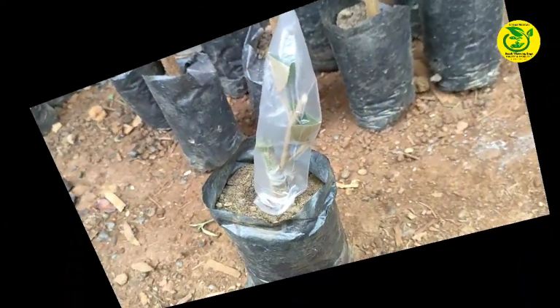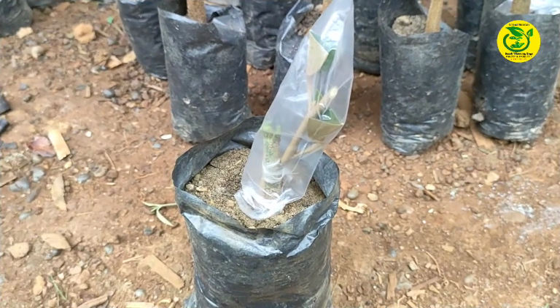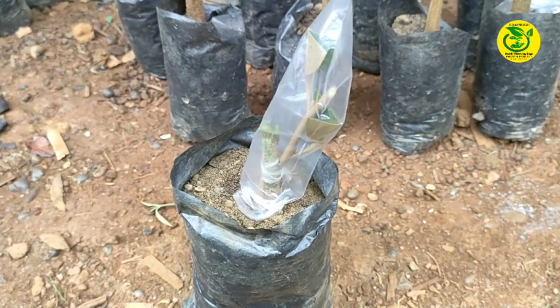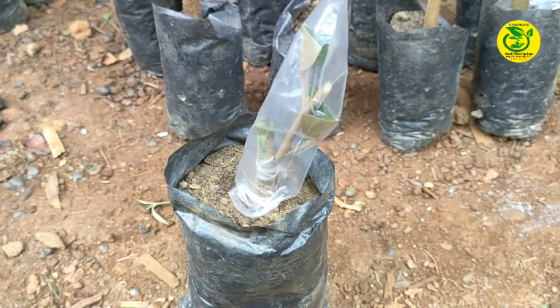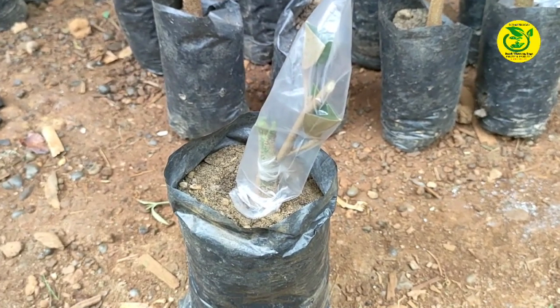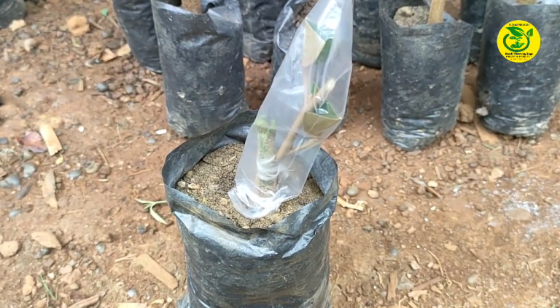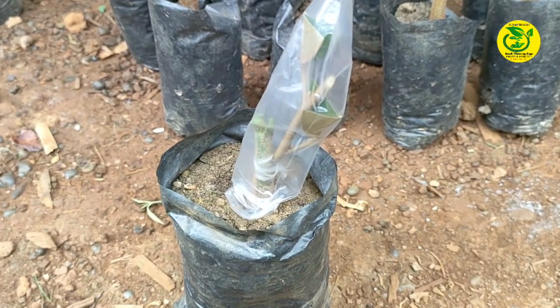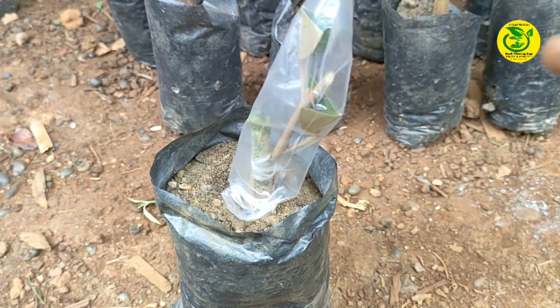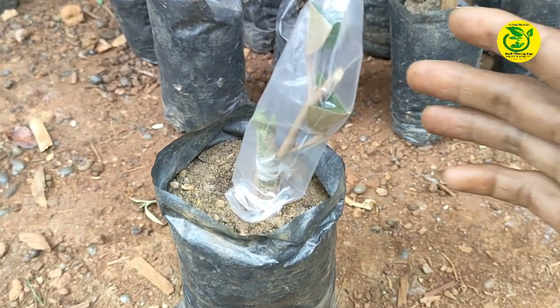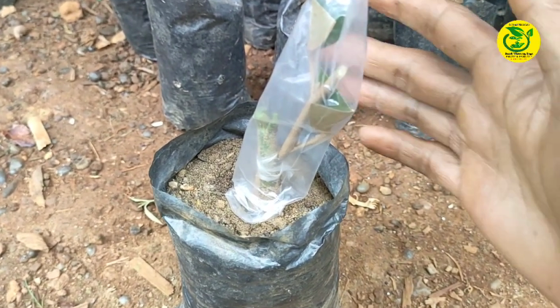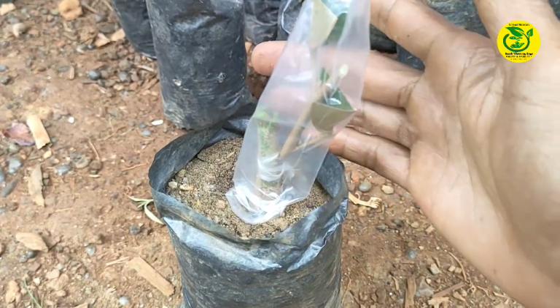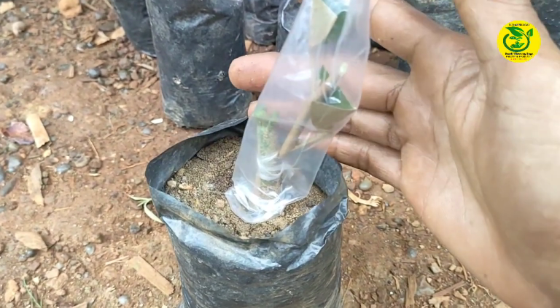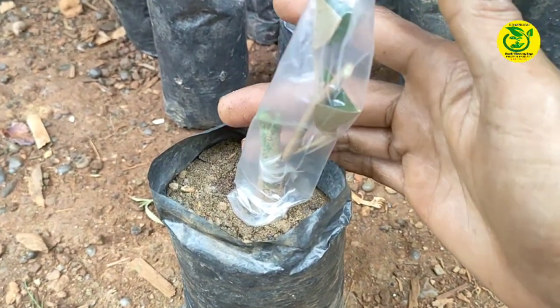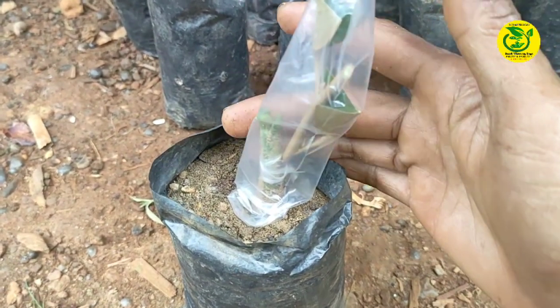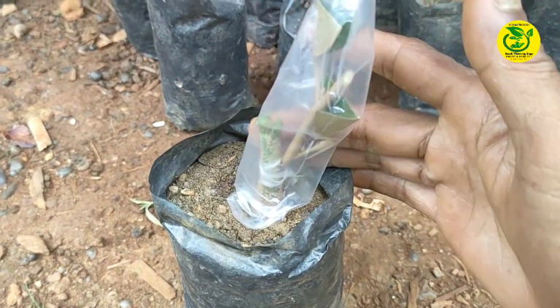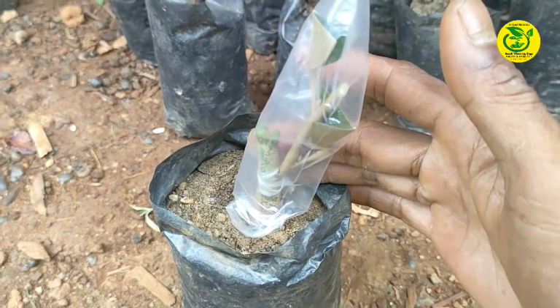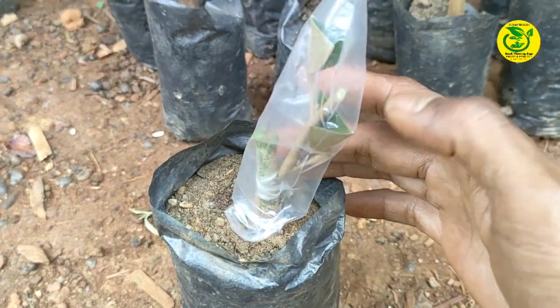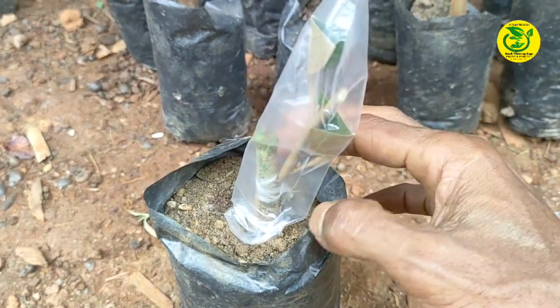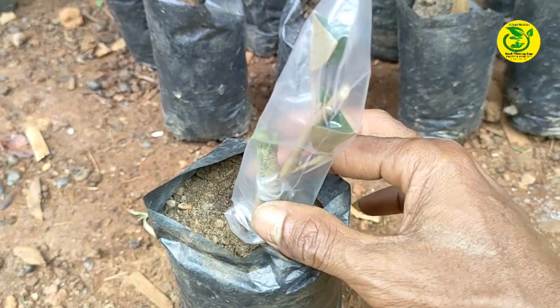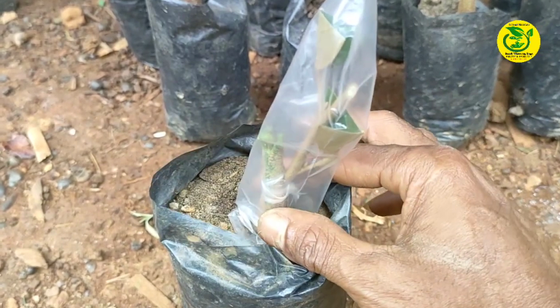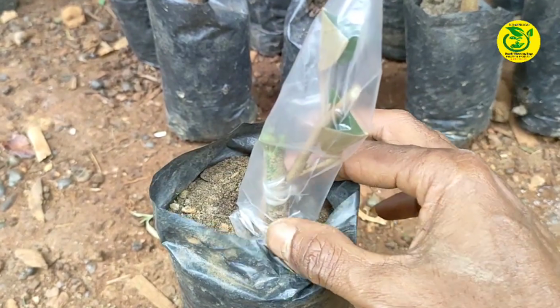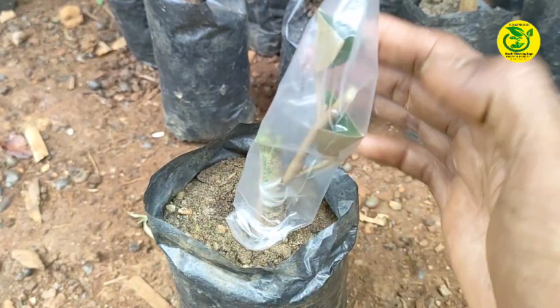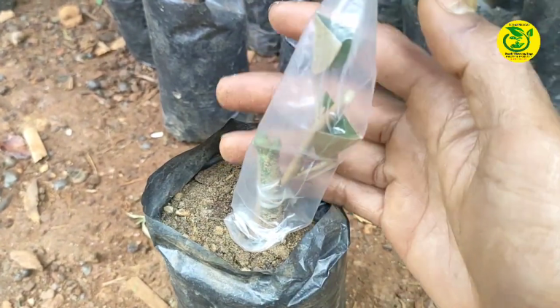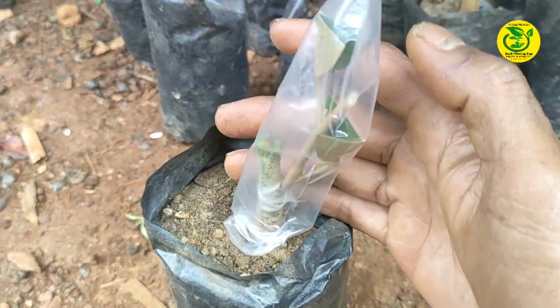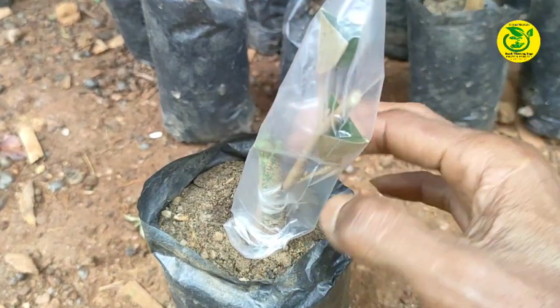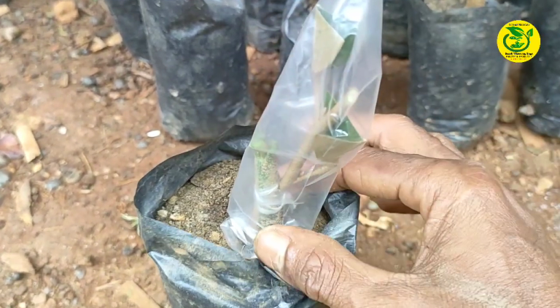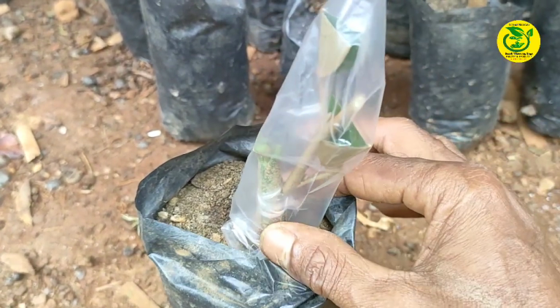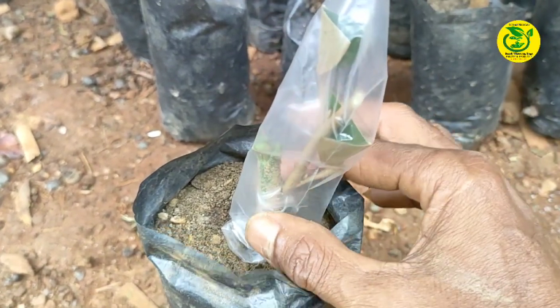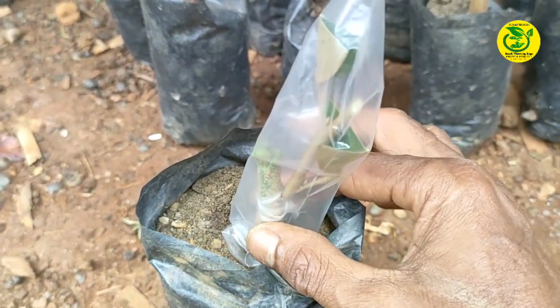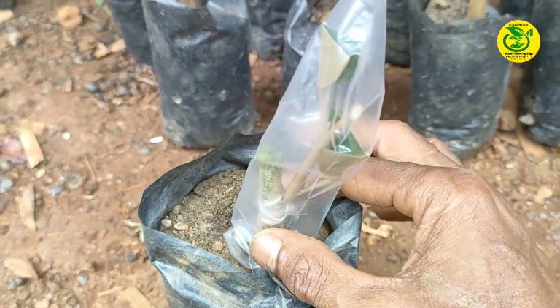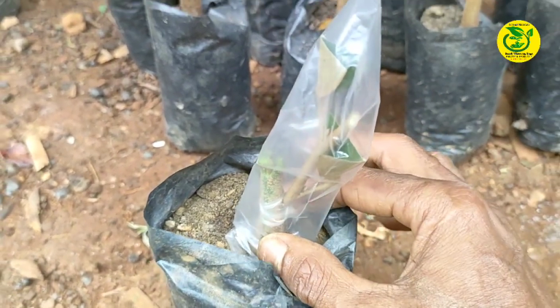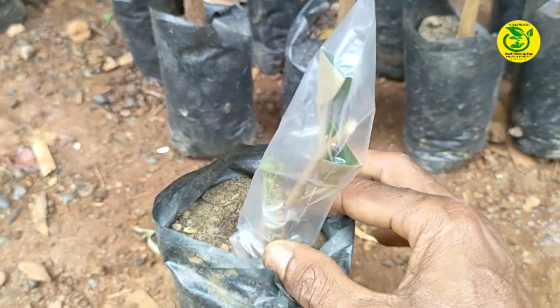Baik para sahabat, inilah teknik terbaru yang saya lakukan penyambungan pada bibit durian, yaitu dengan teknik sambung susuk pada batang bongkolnya.